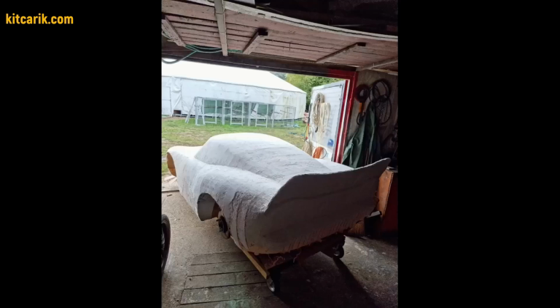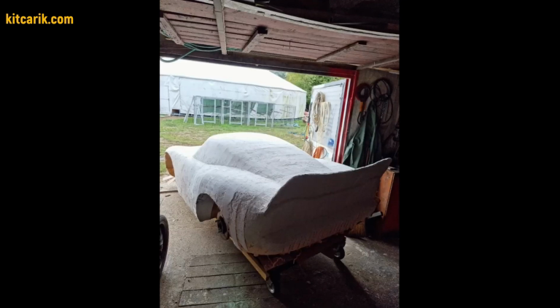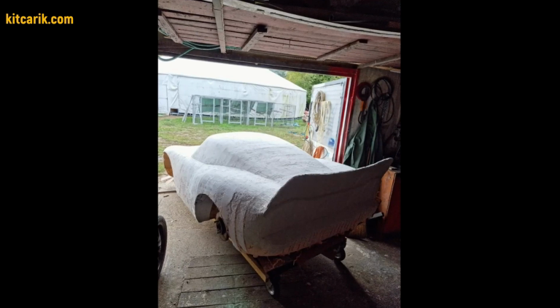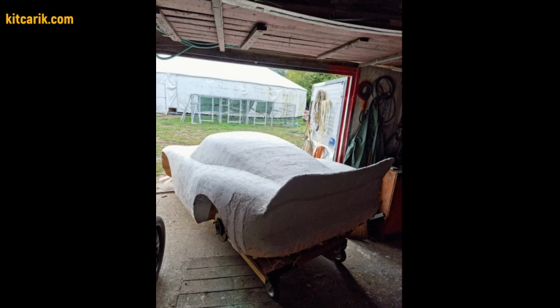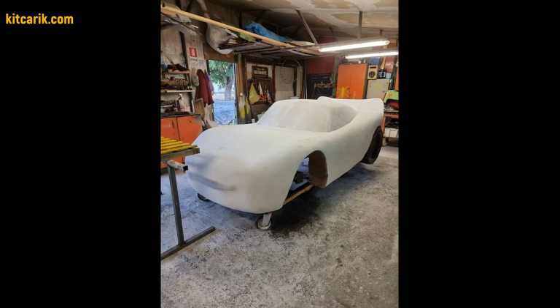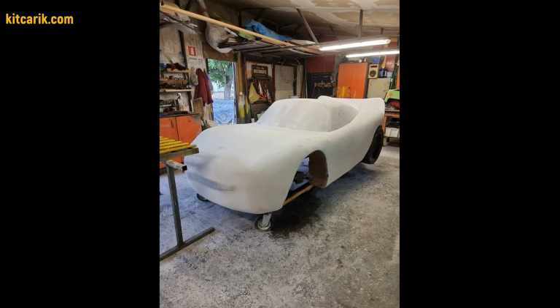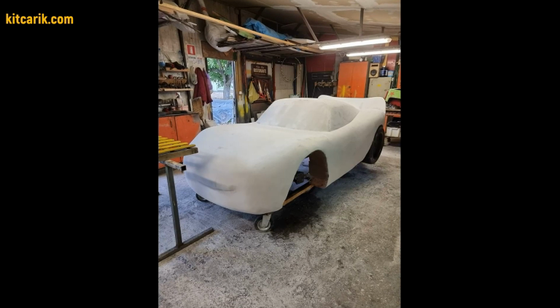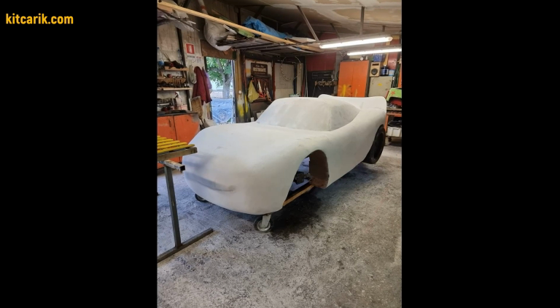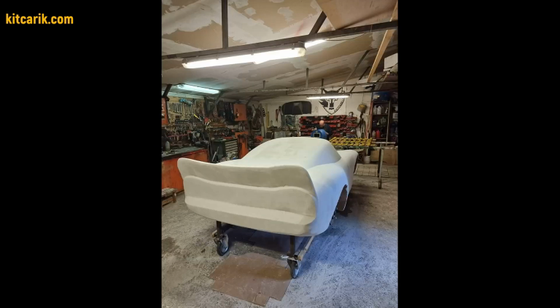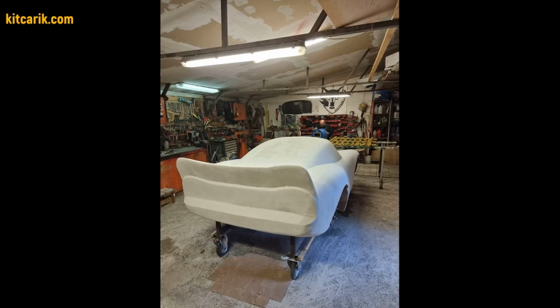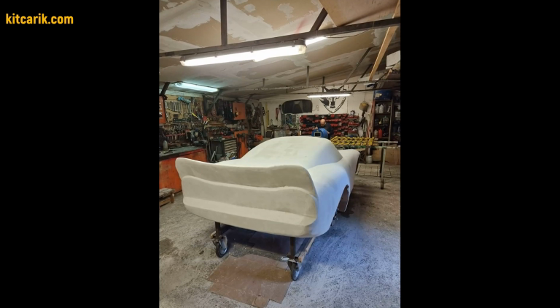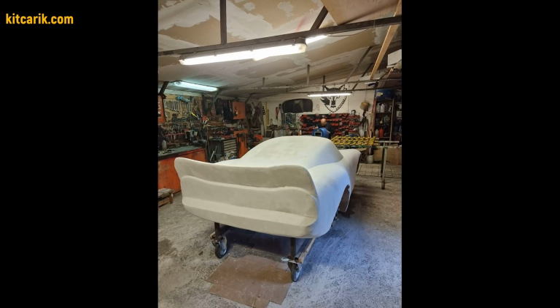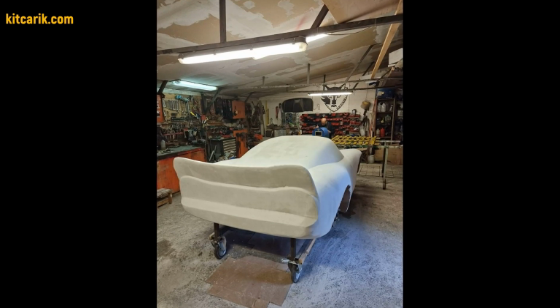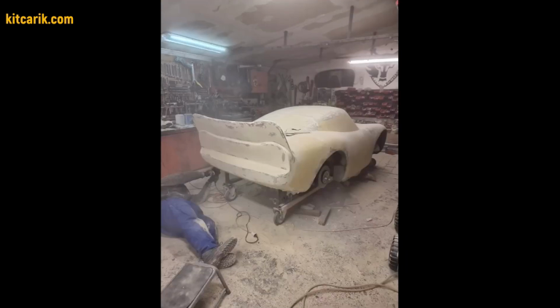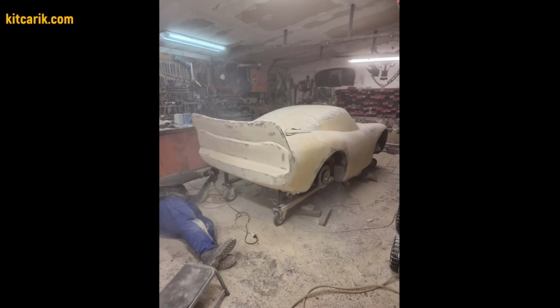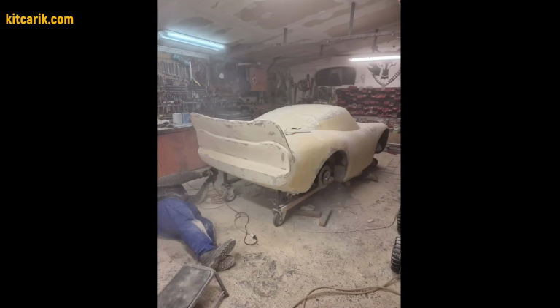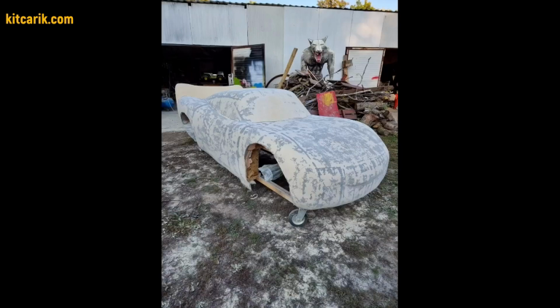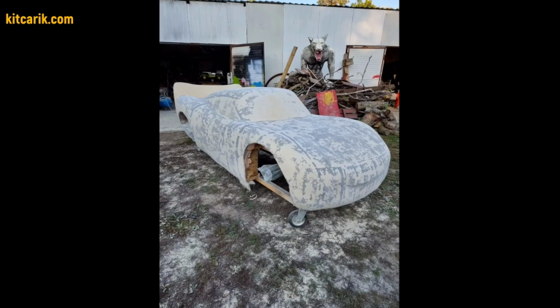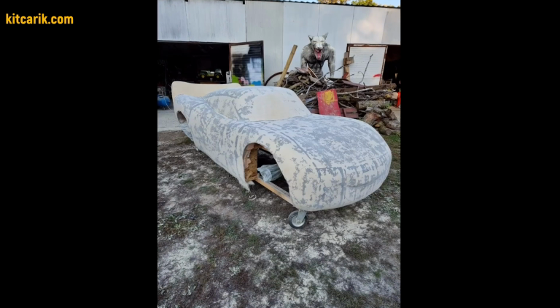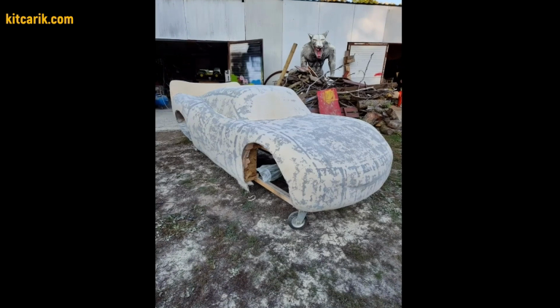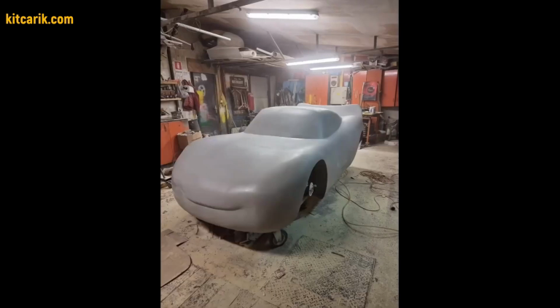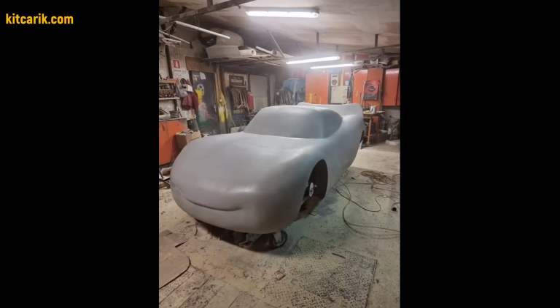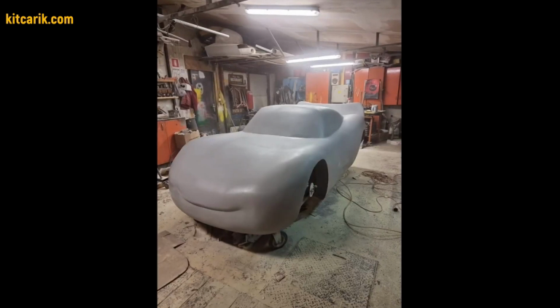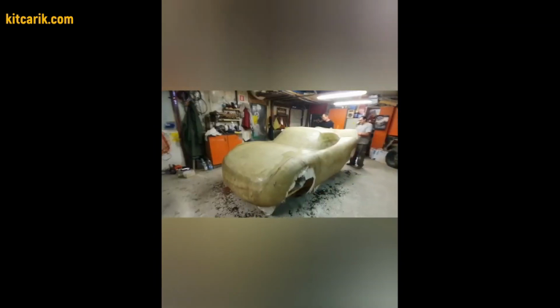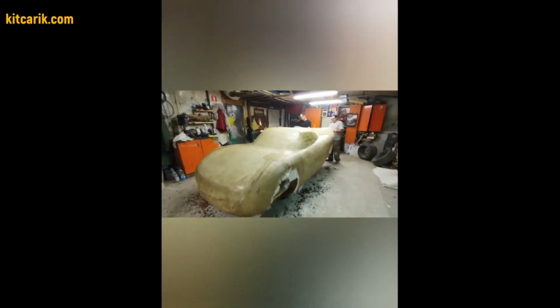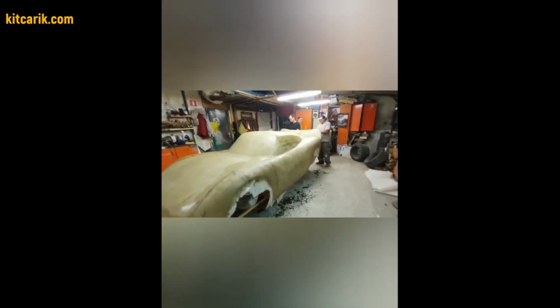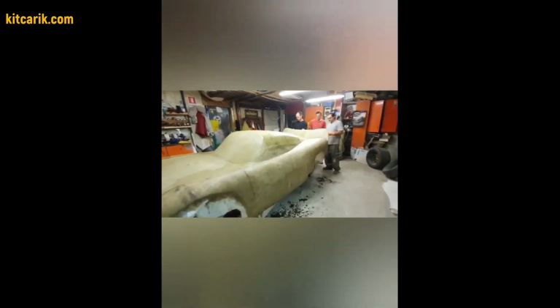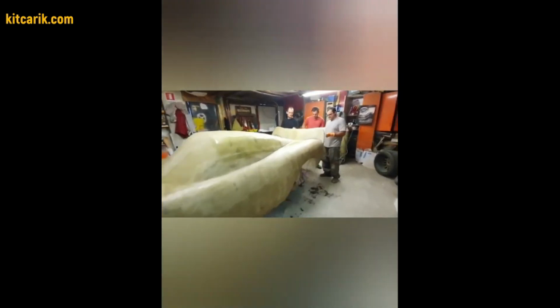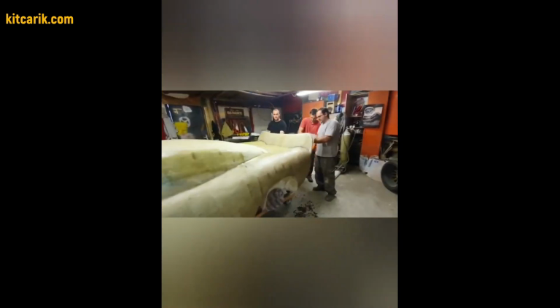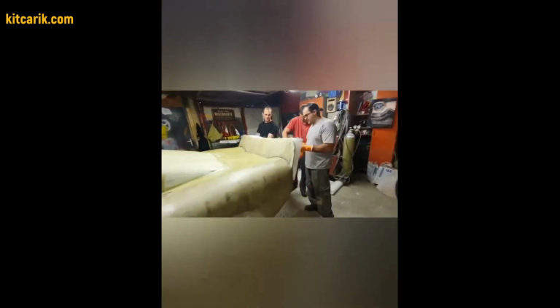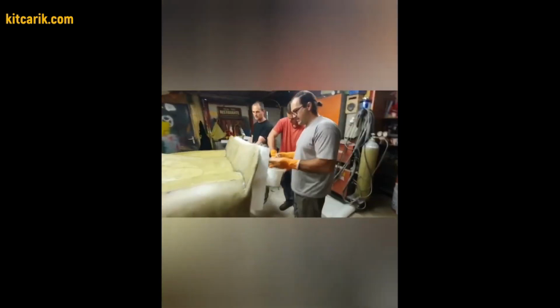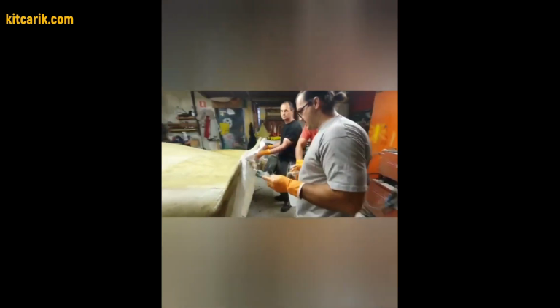Next, you need to cover the layout with putty in several layers. Then you need to bring the surface of the layout to the ideal before working with fiberglass. Someone covers the layout with epoxy resin and some use paint.